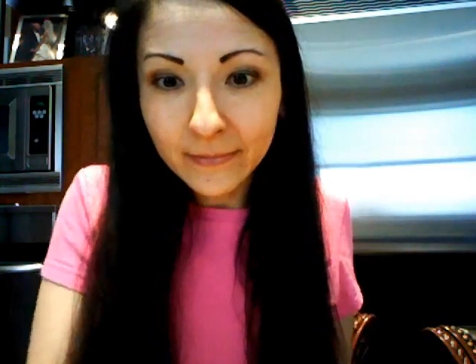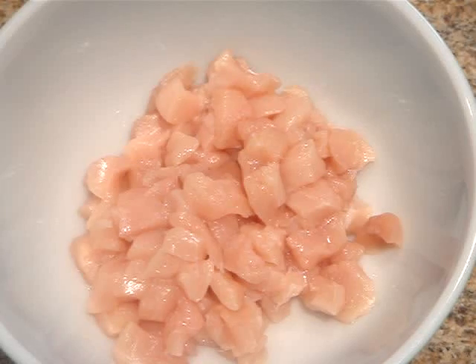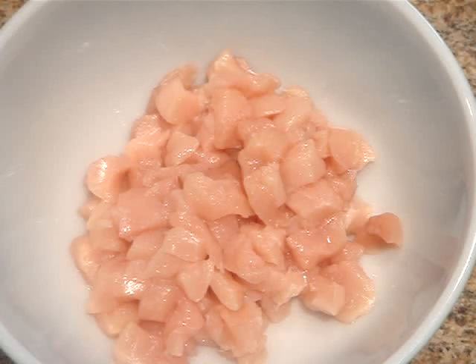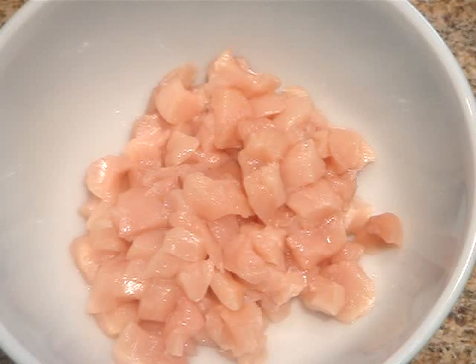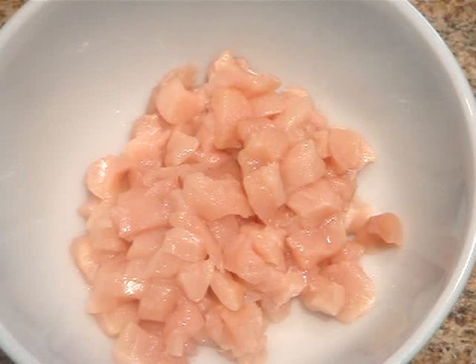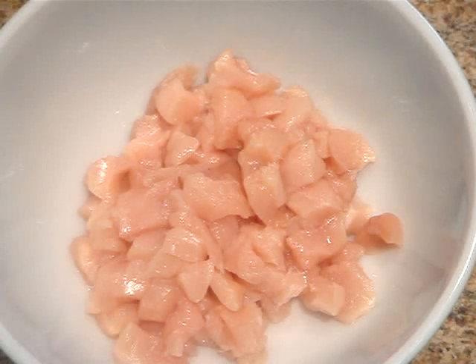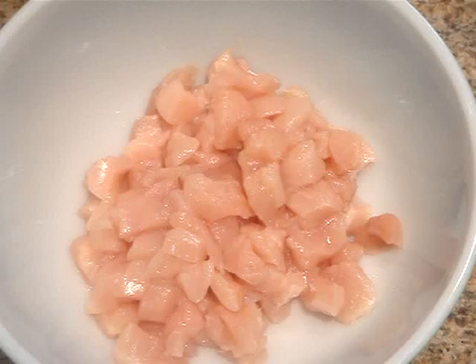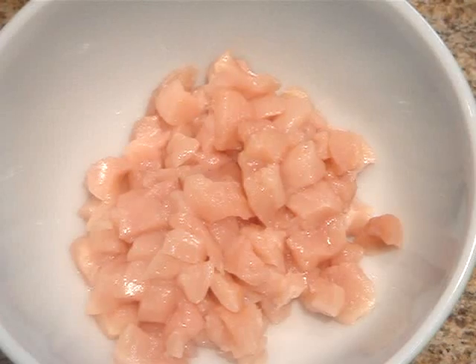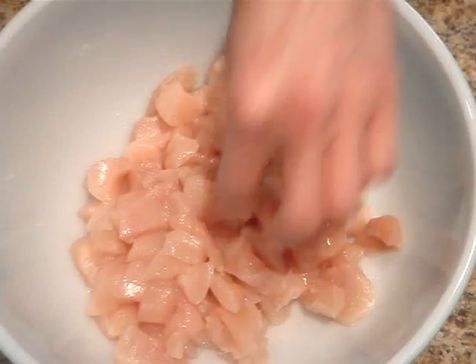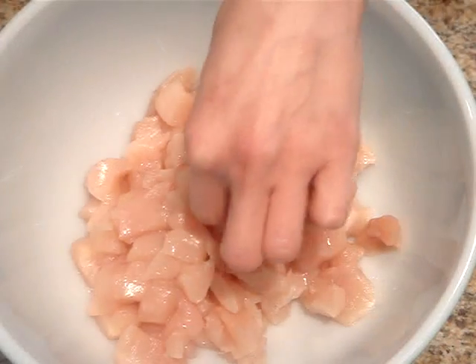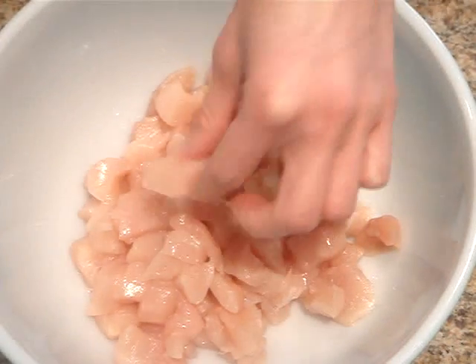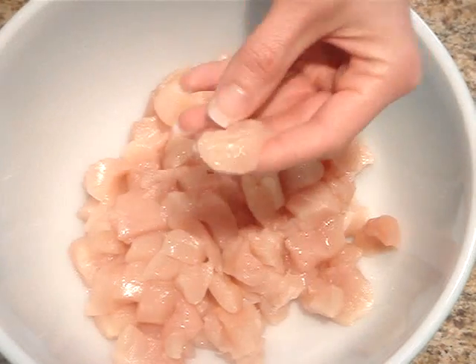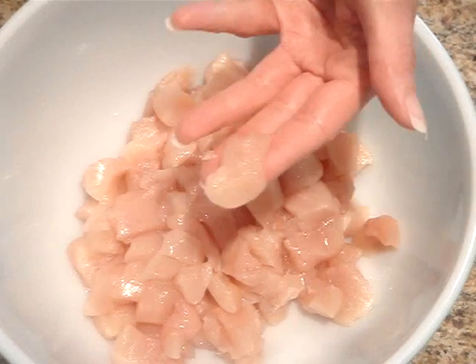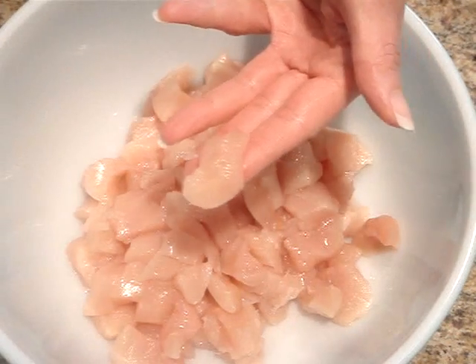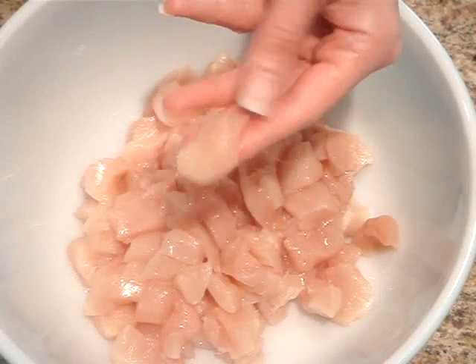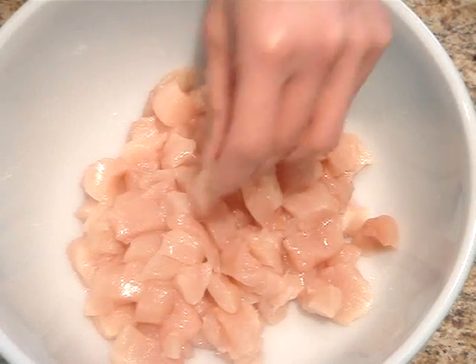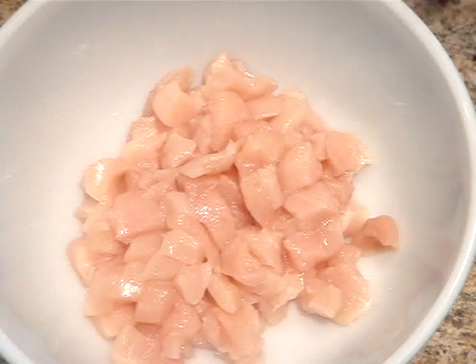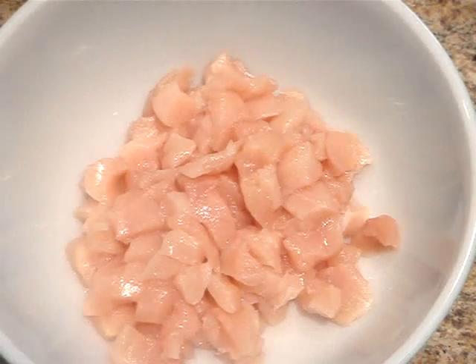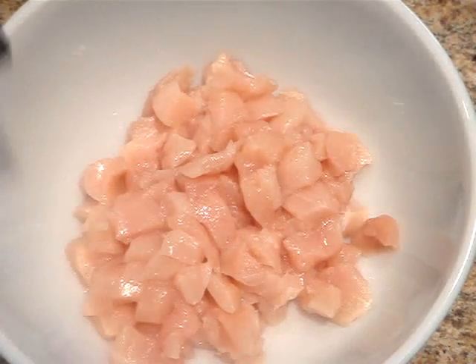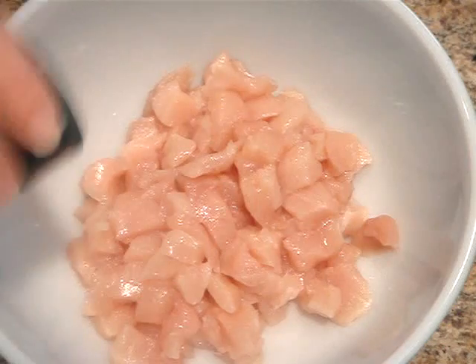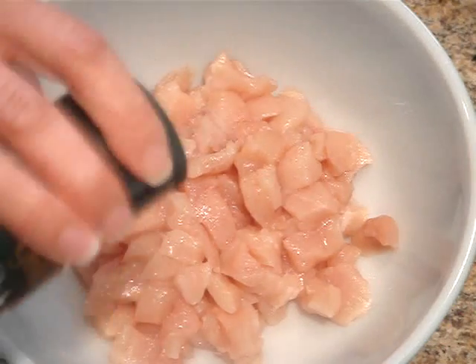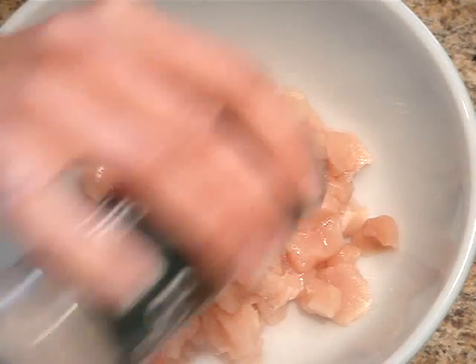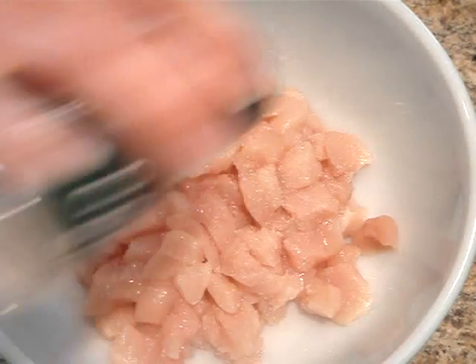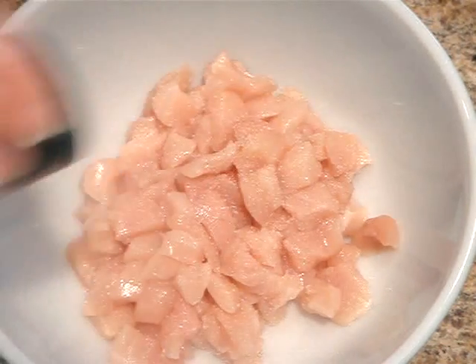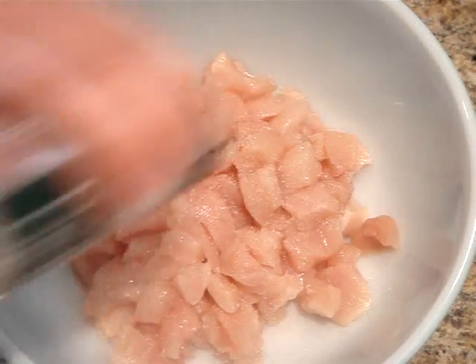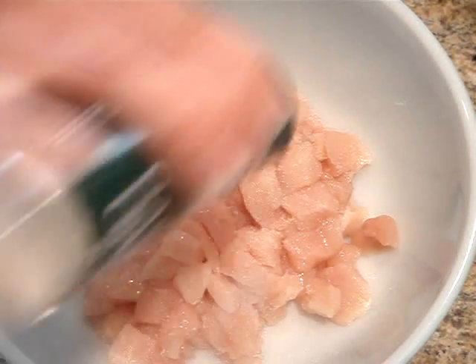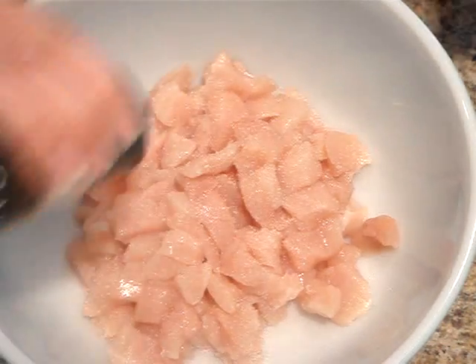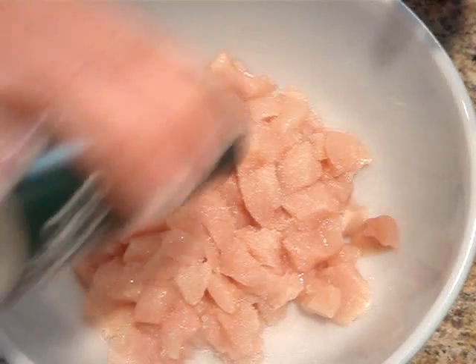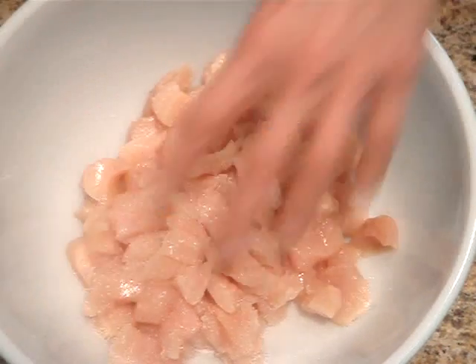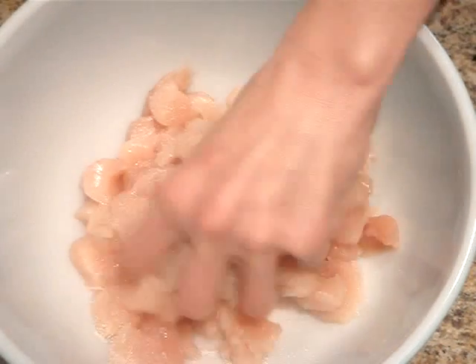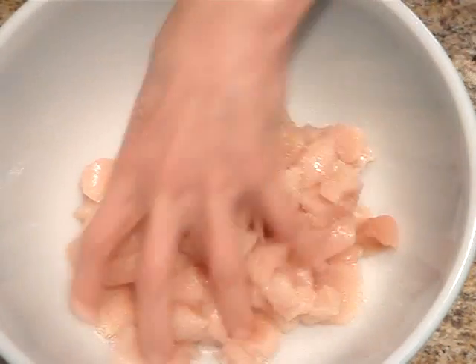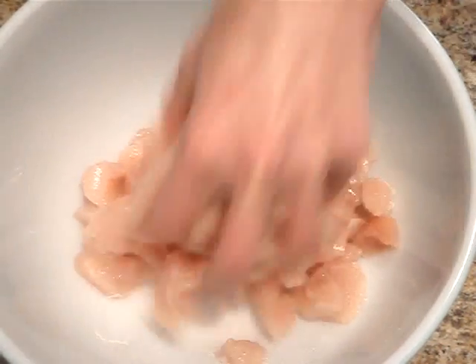I'm starting with two boneless, skinless chicken breasts that I've cut into quarter inch square pieces. I'm going to sprinkle them with a half a teaspoon of garlic salt and then just let them sit while I prepare the other ingredients.